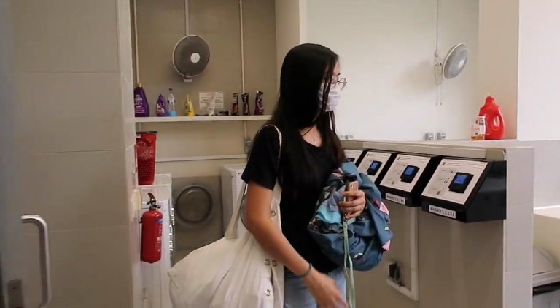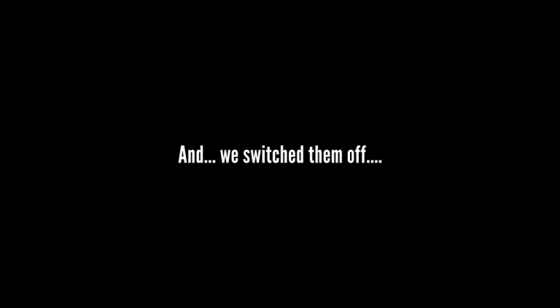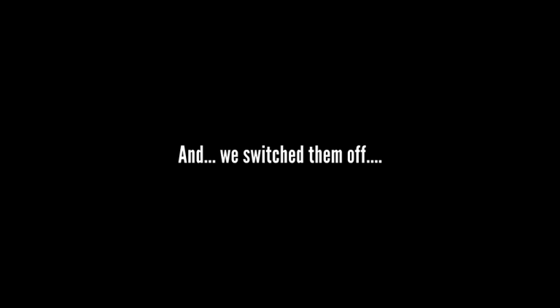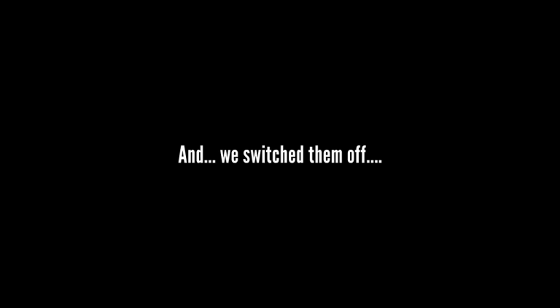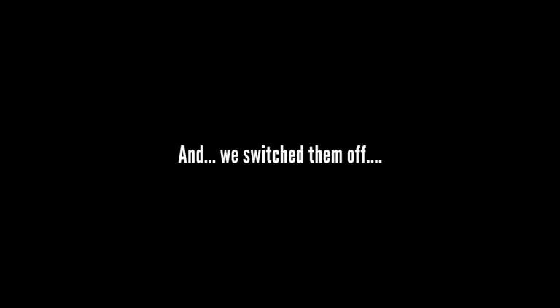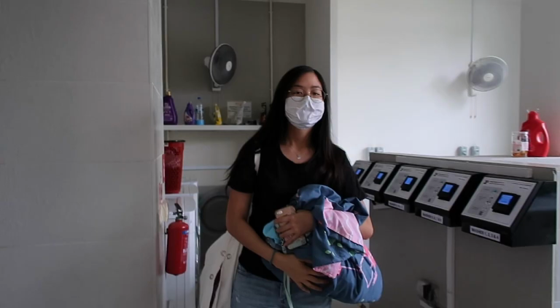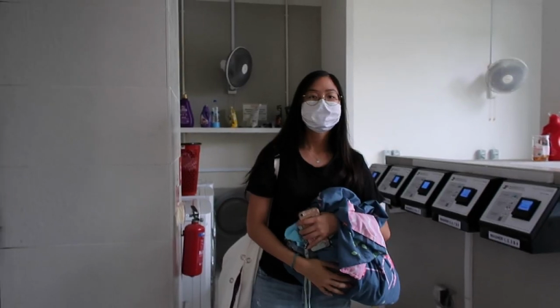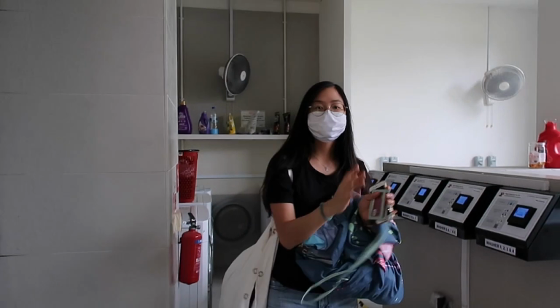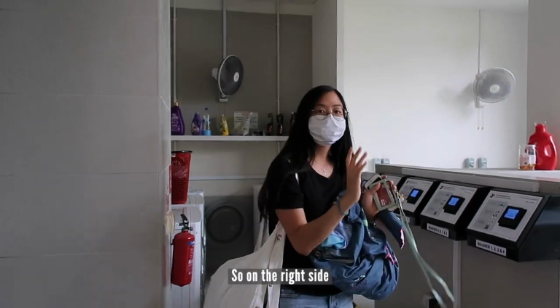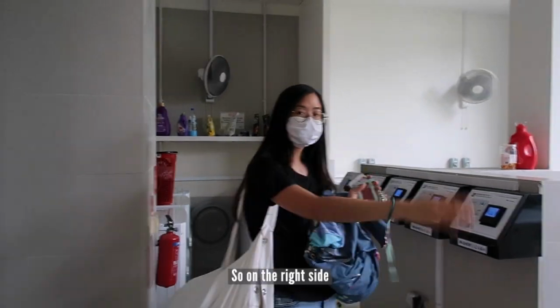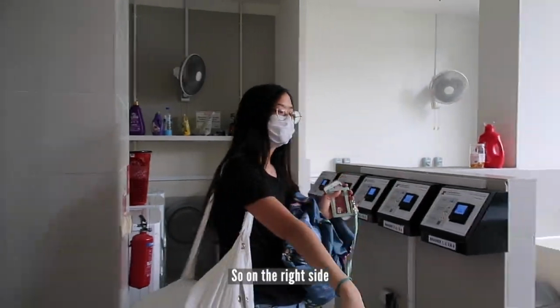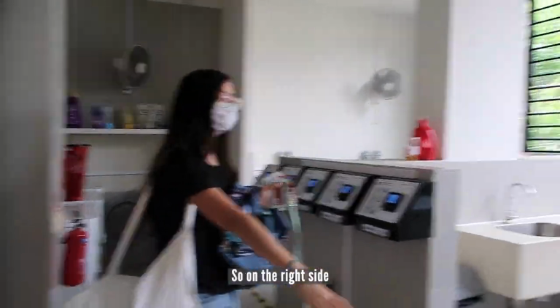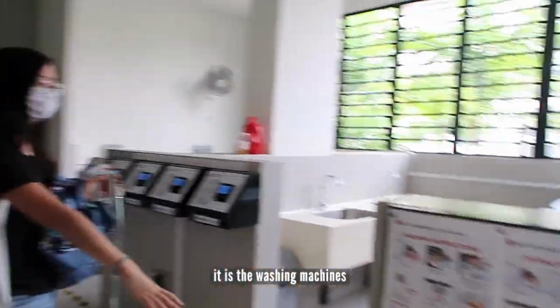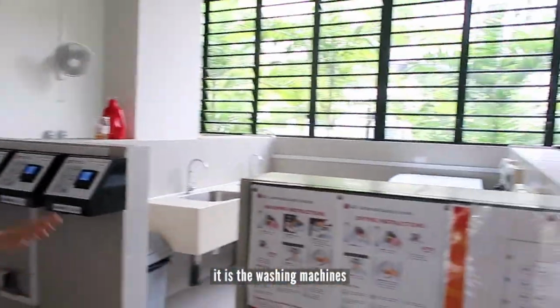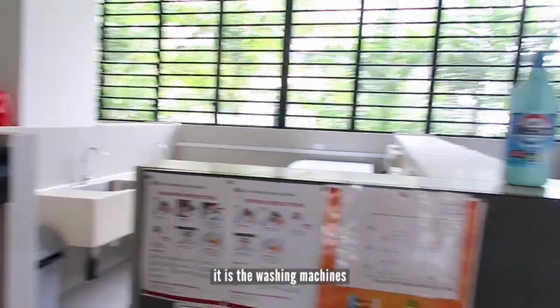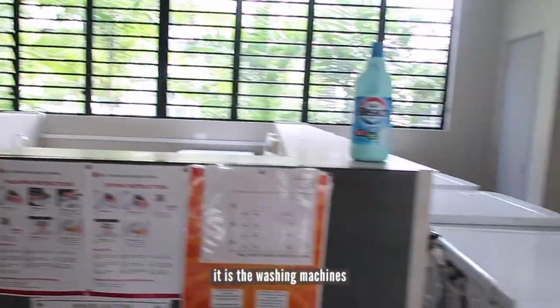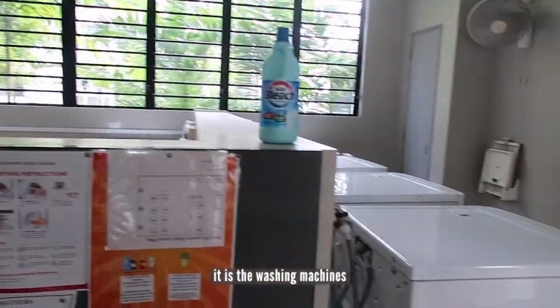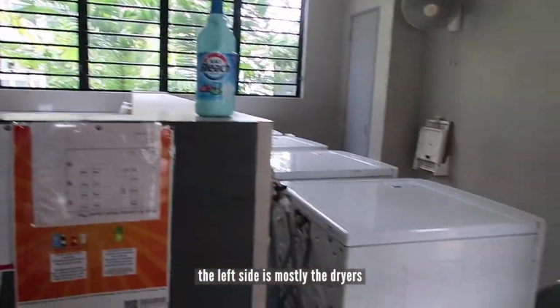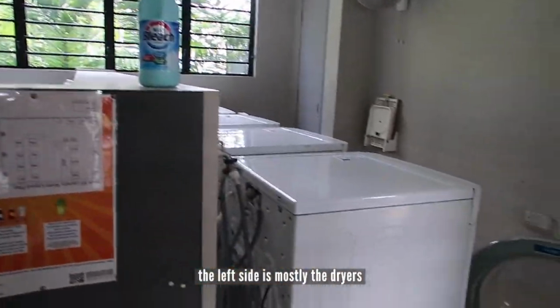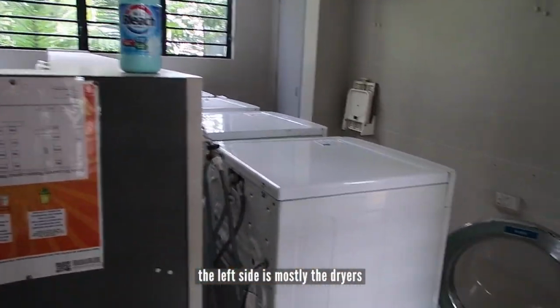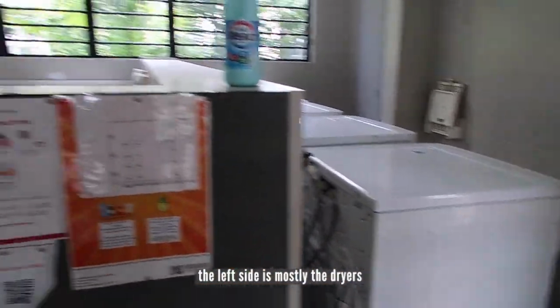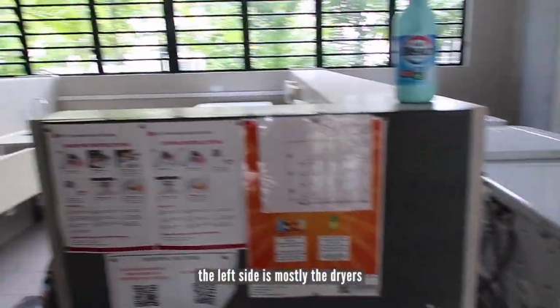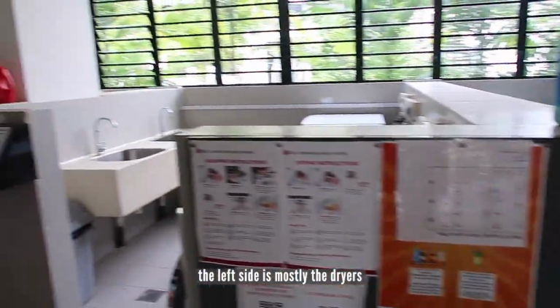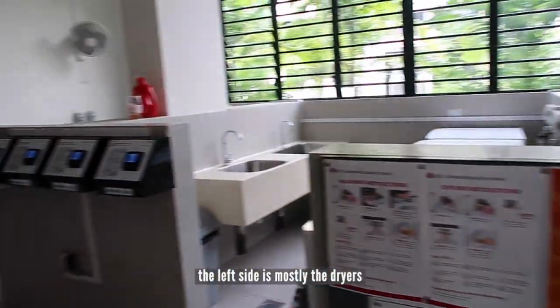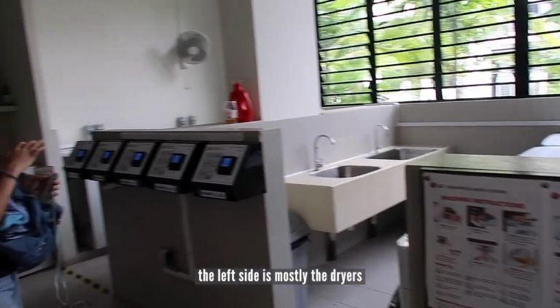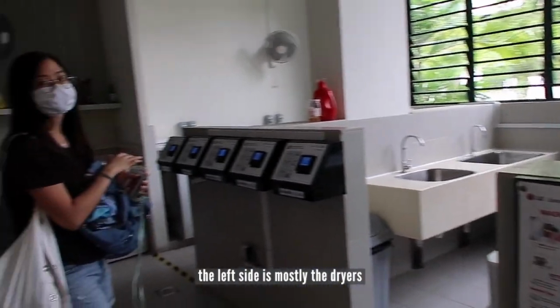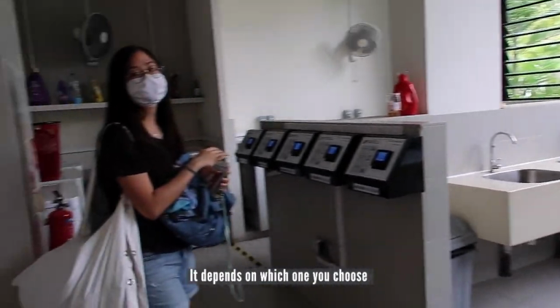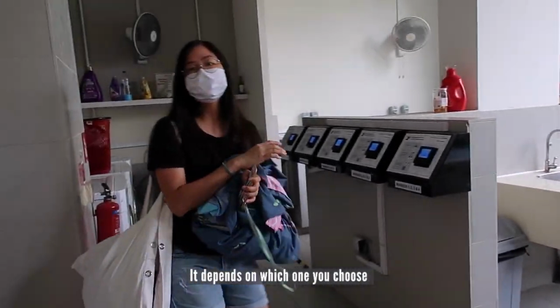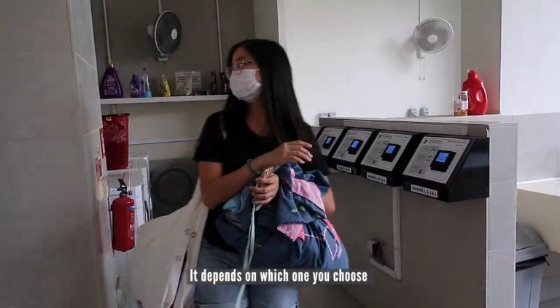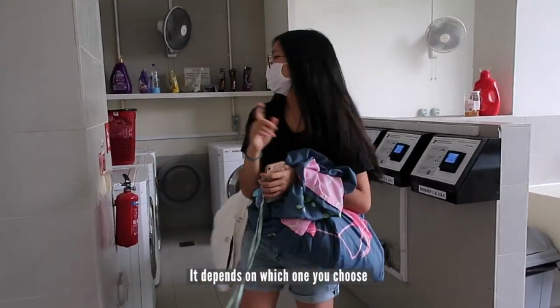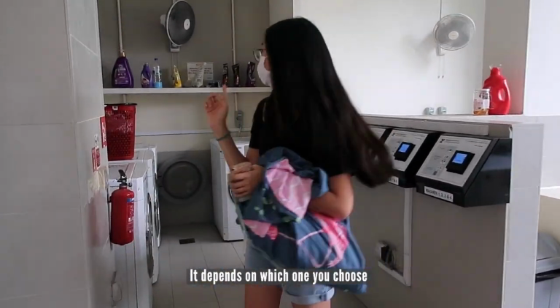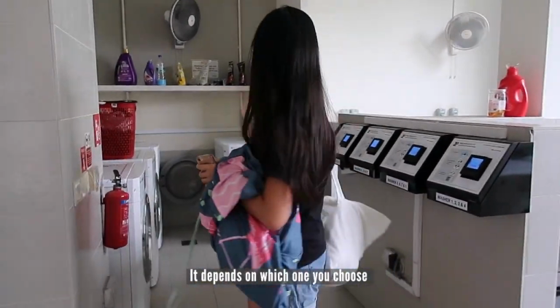So on the right side it's the washing machines, and the left side is mostly the dryers. It depends on which one you choose.